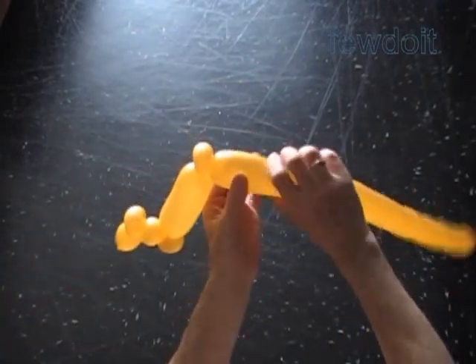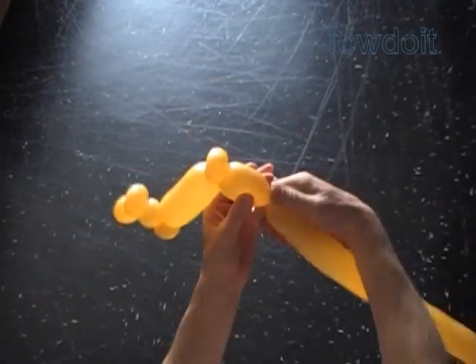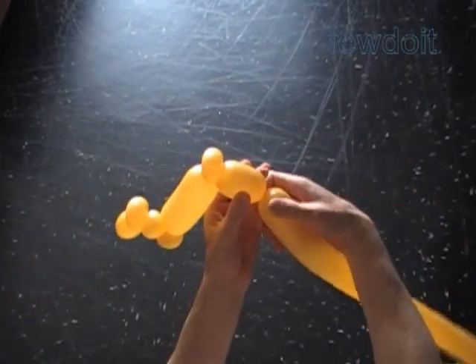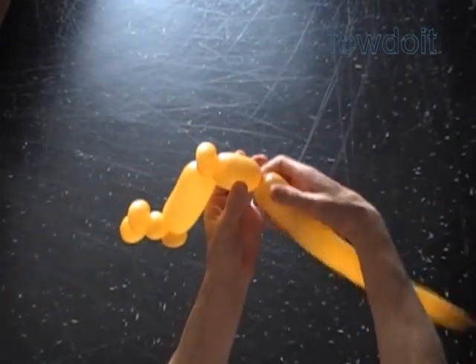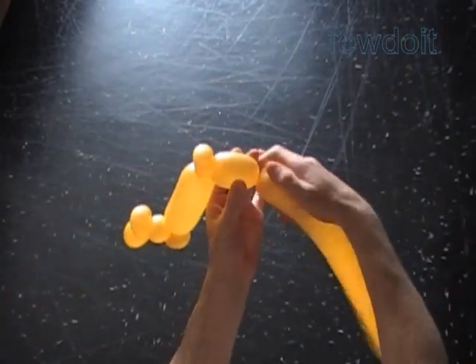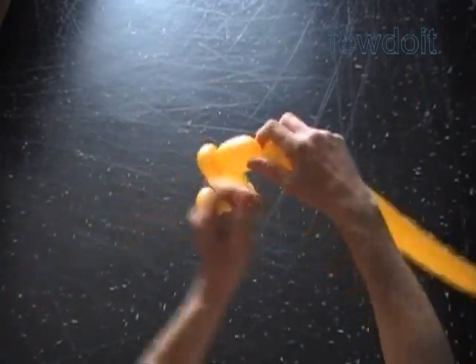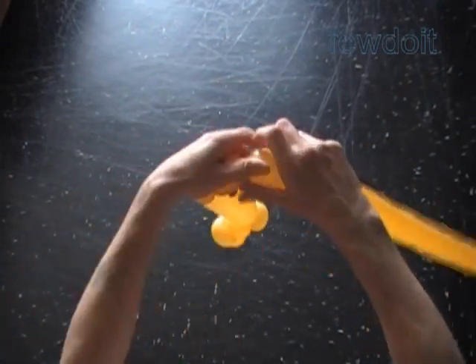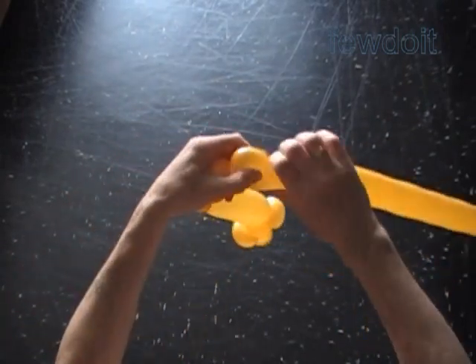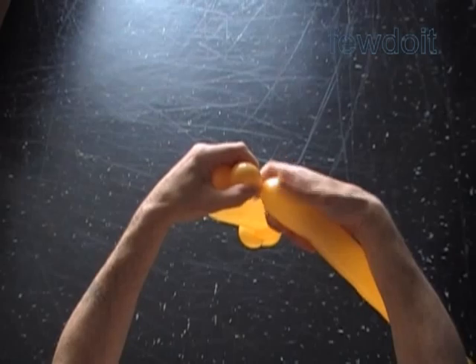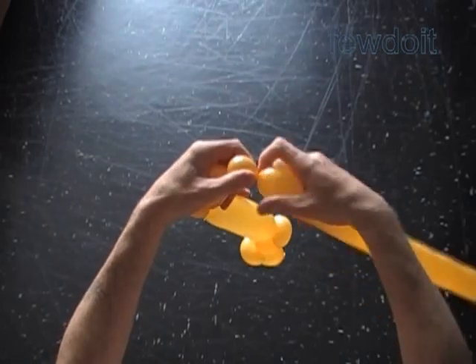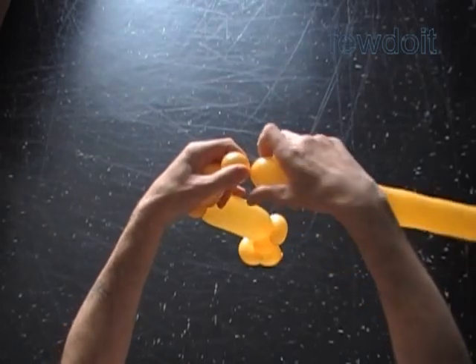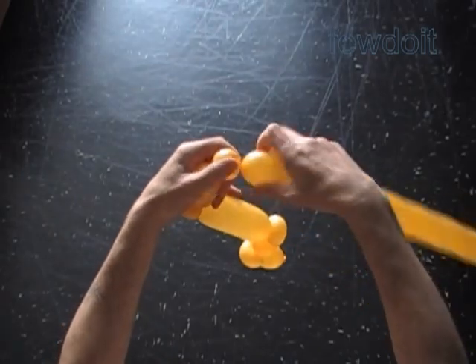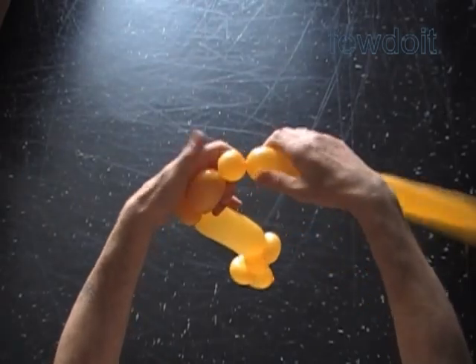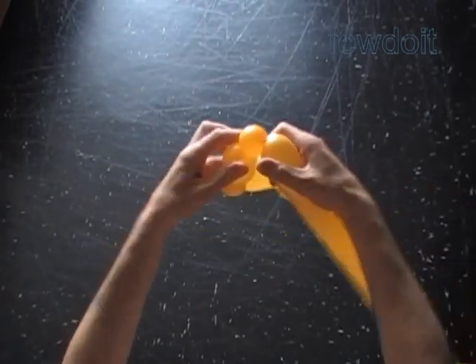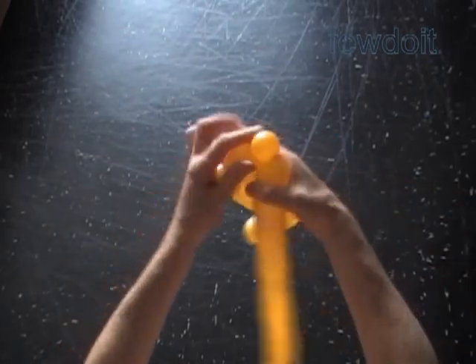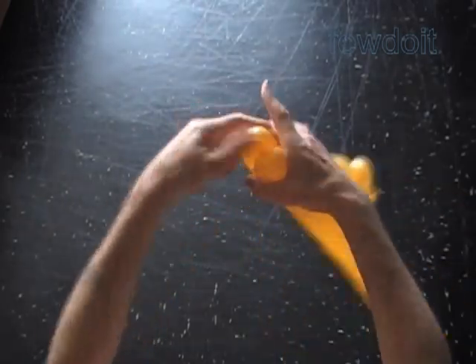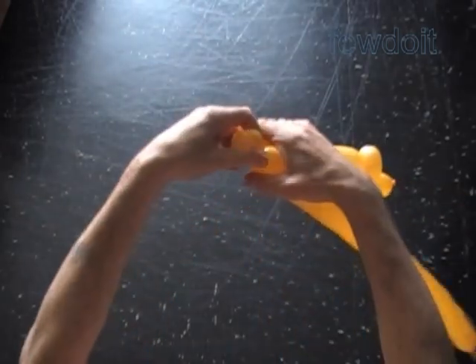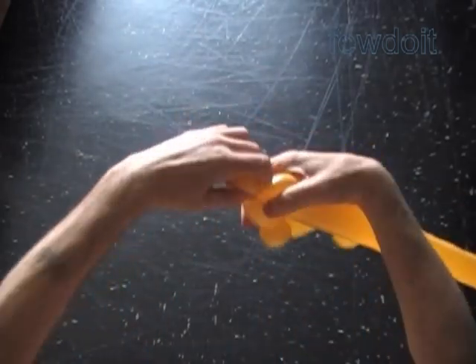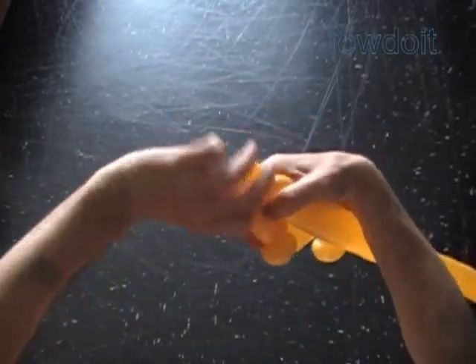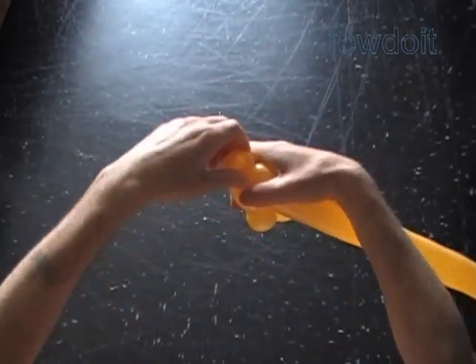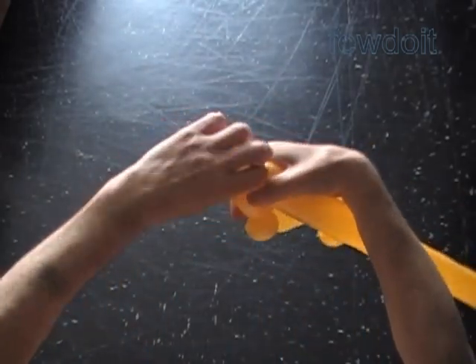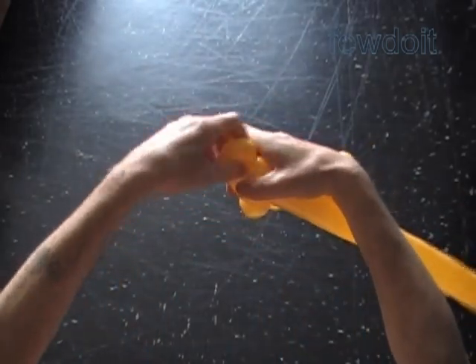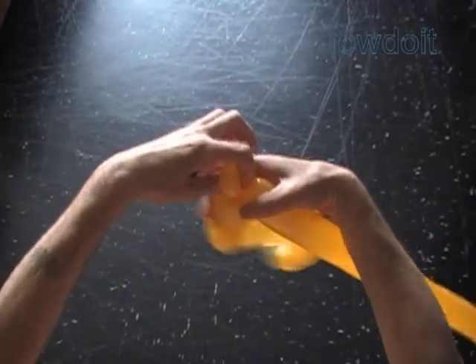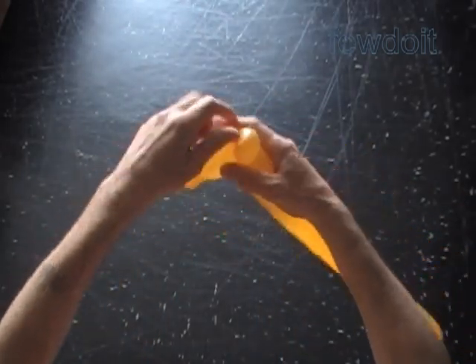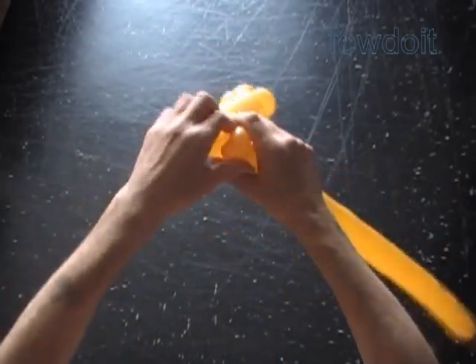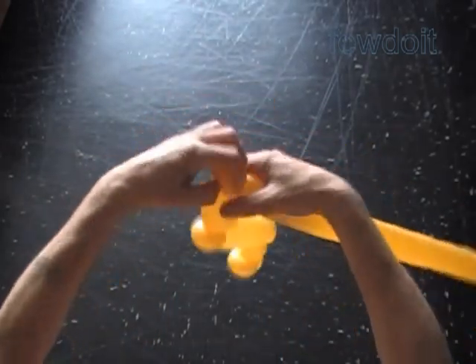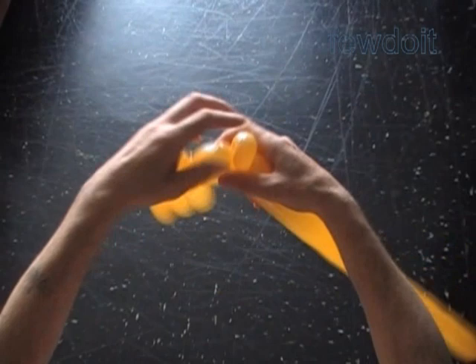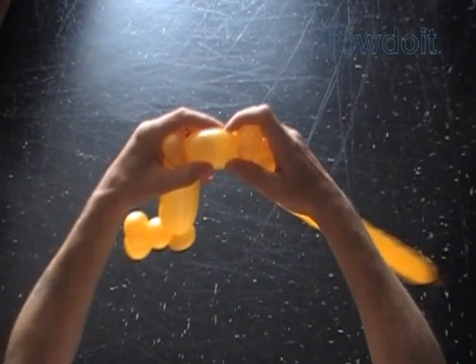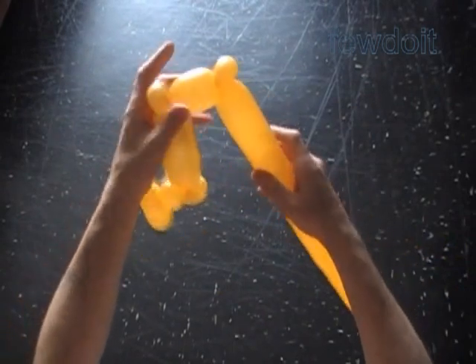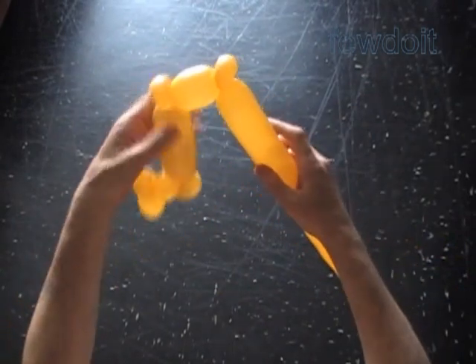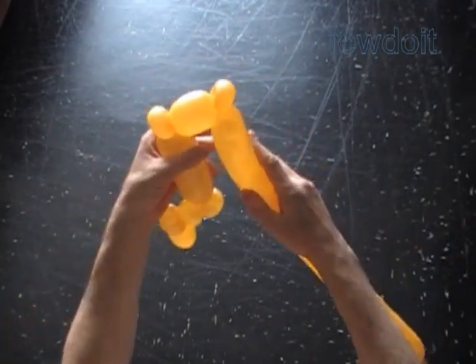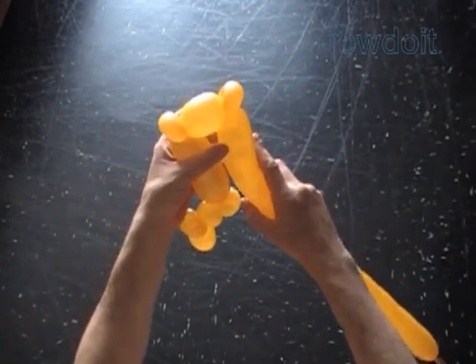Twist the seventh about two inch bubble. Twist the eighth soft one inch bubble. Lock both ends of the eighth bubble in one lock twist.